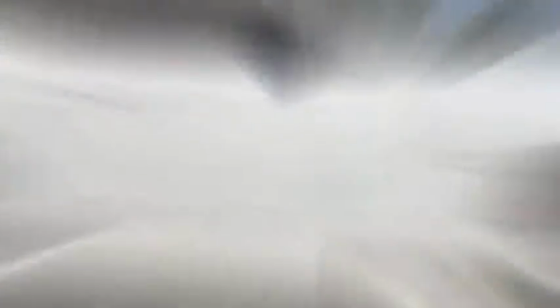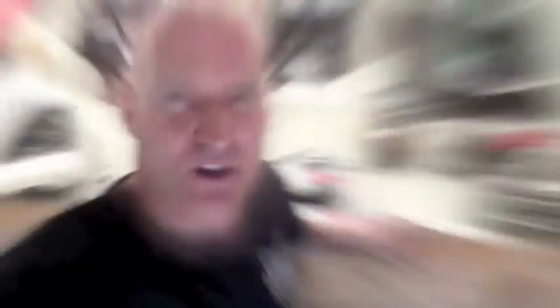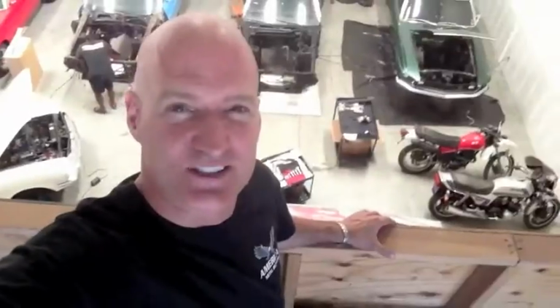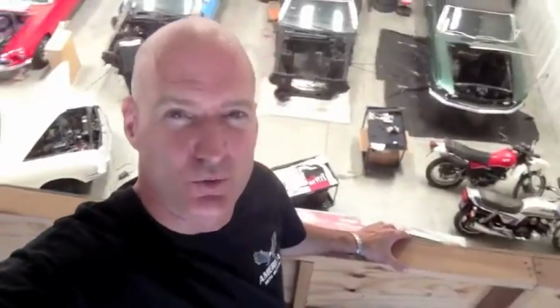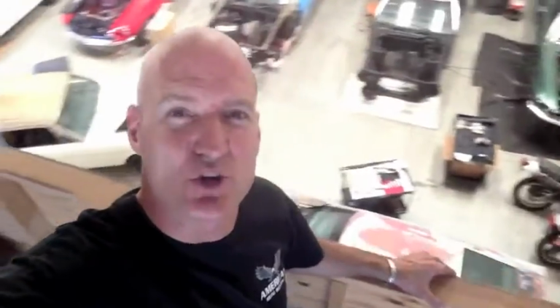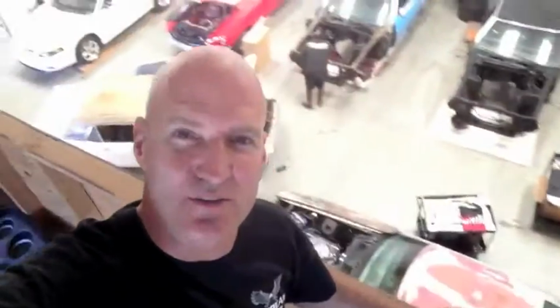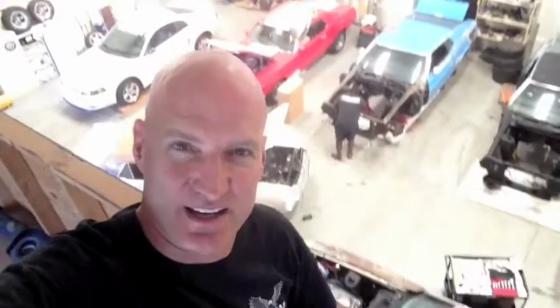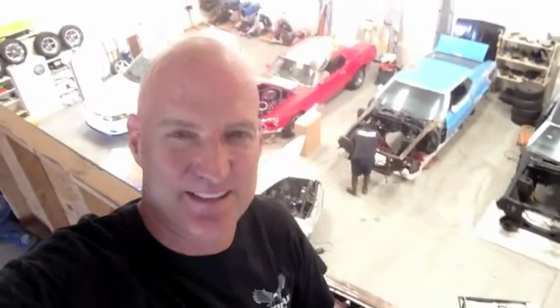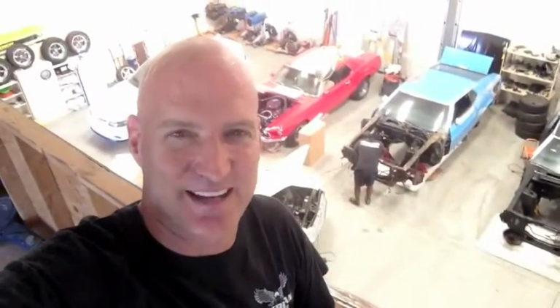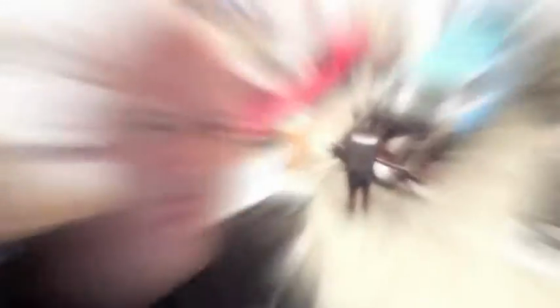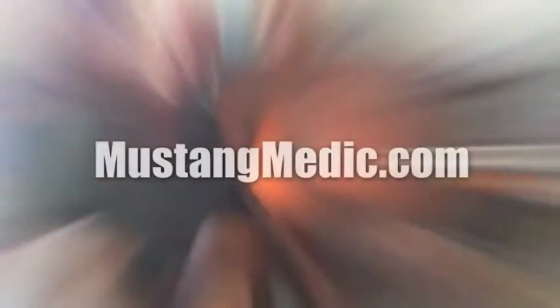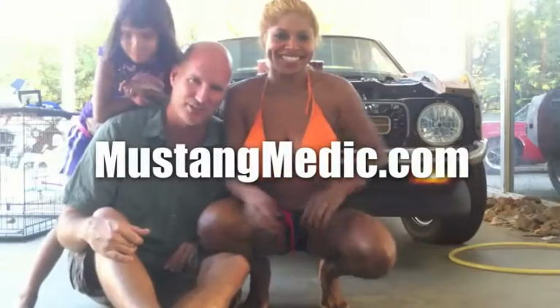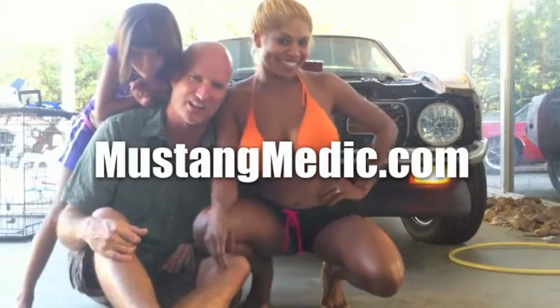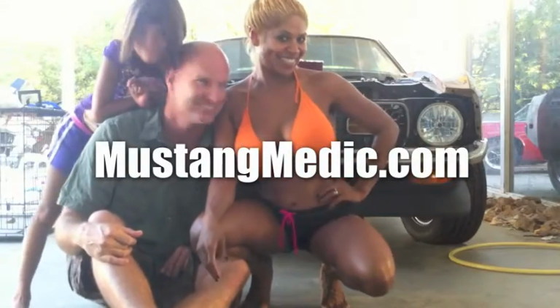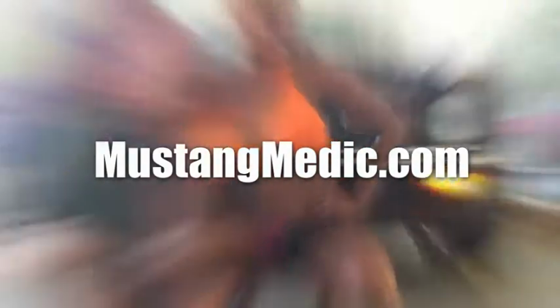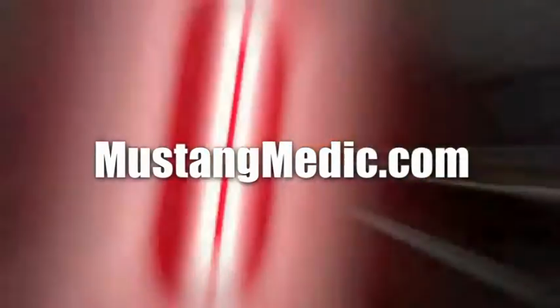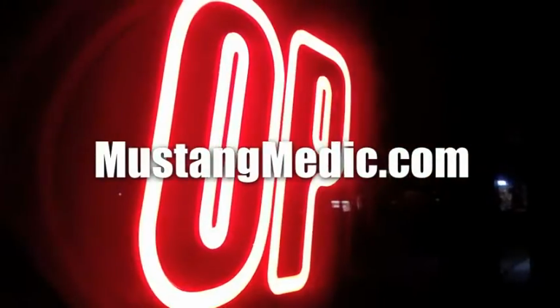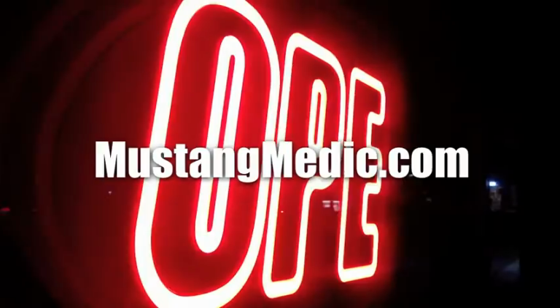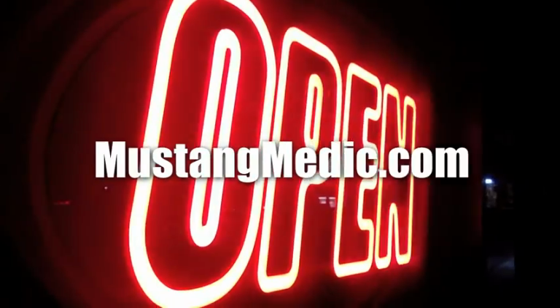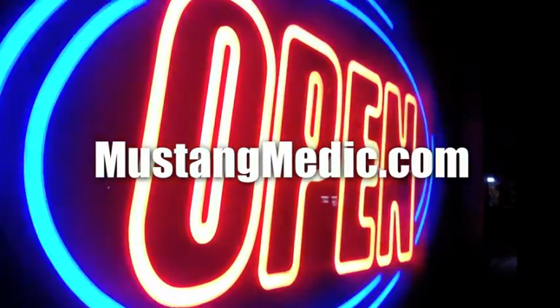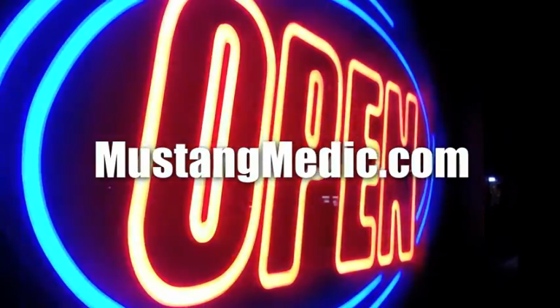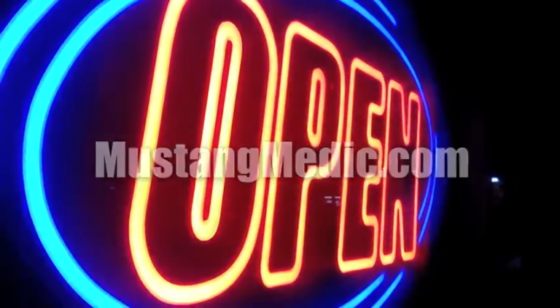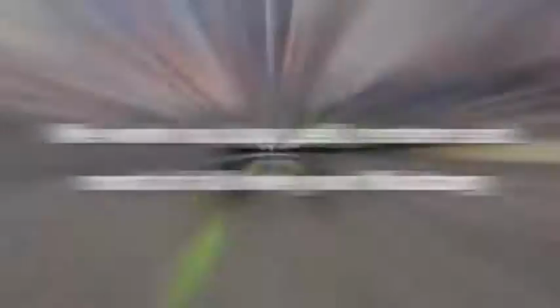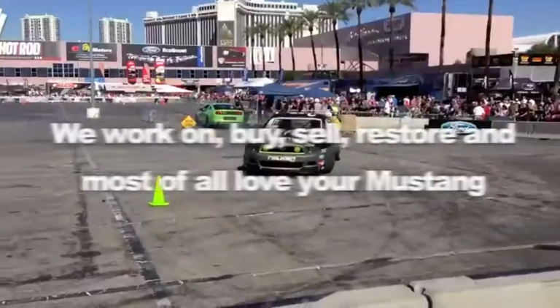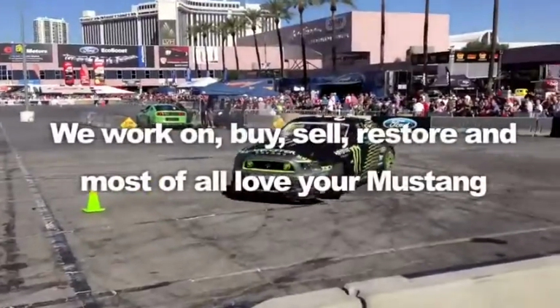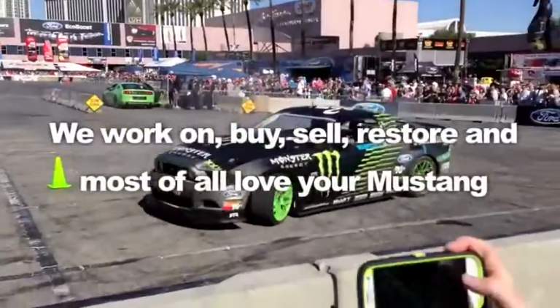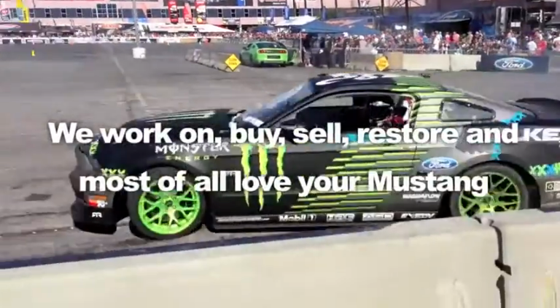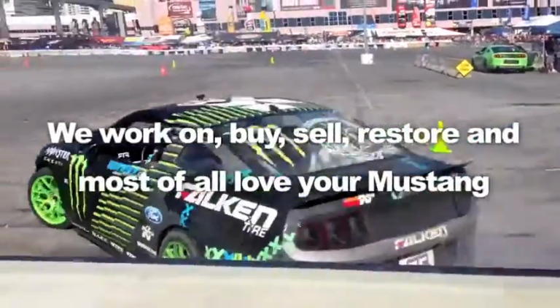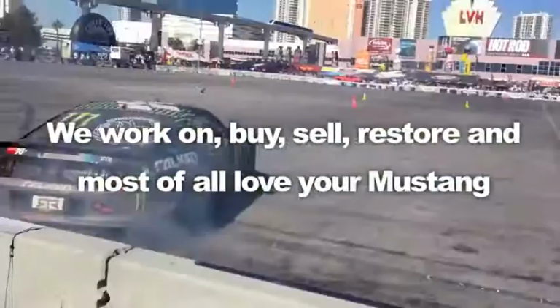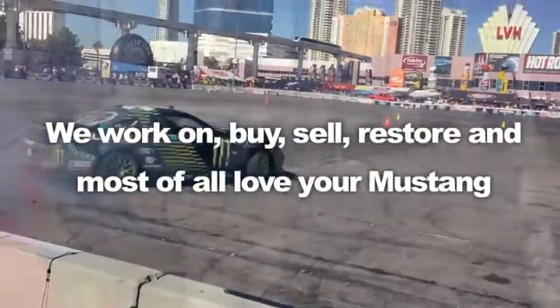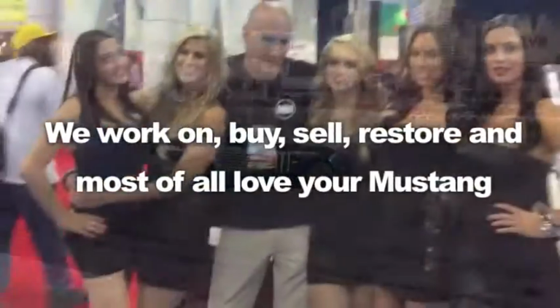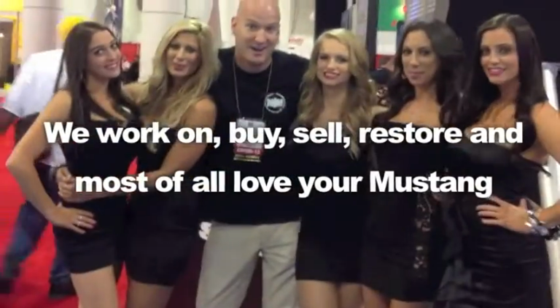Day one, day sold. We show you everything at Mustang Medic. We work on, buy, sell, restore, and most of all, love your Mustang.